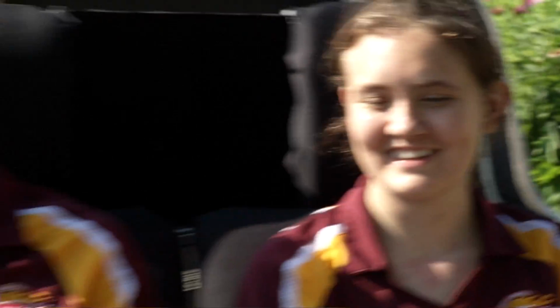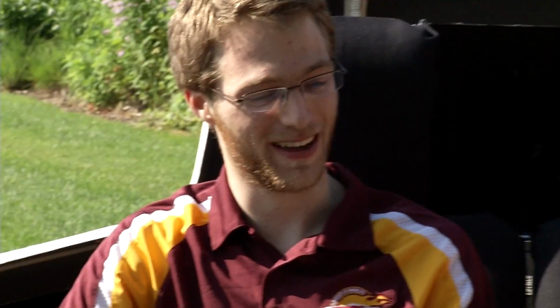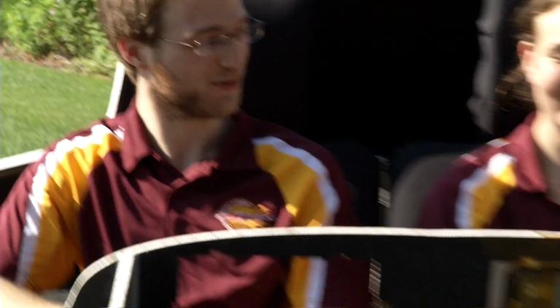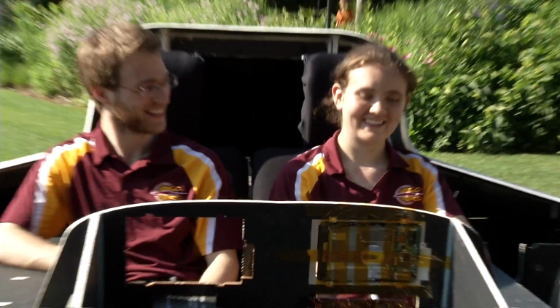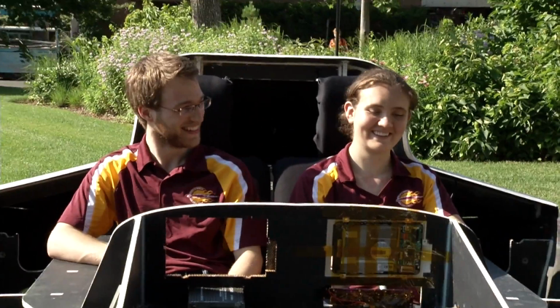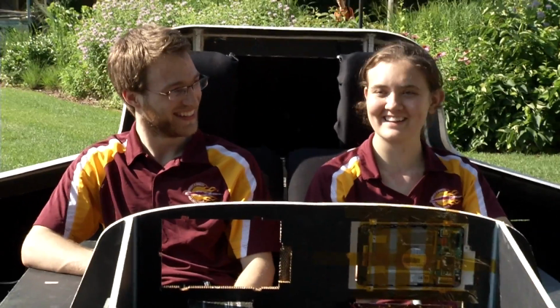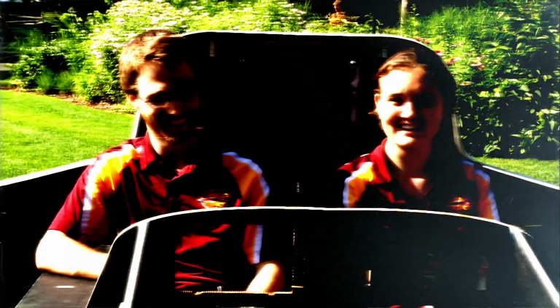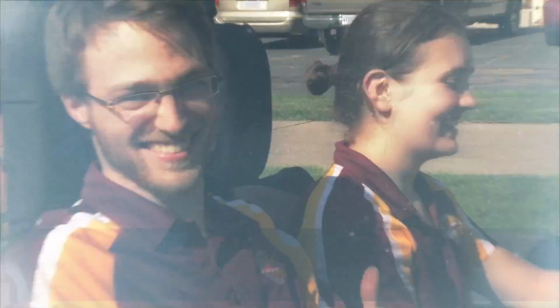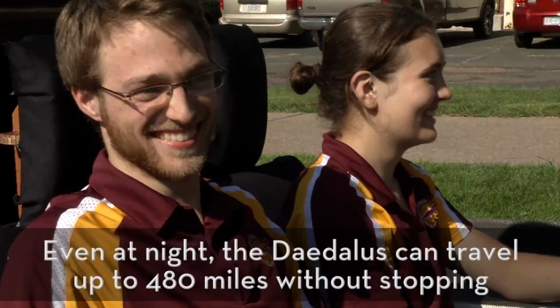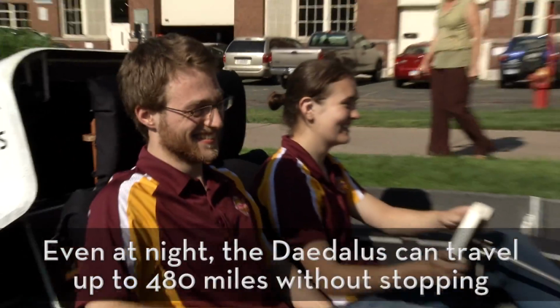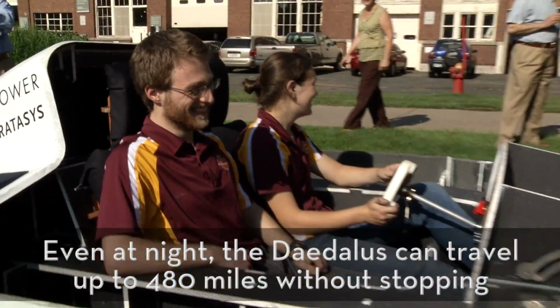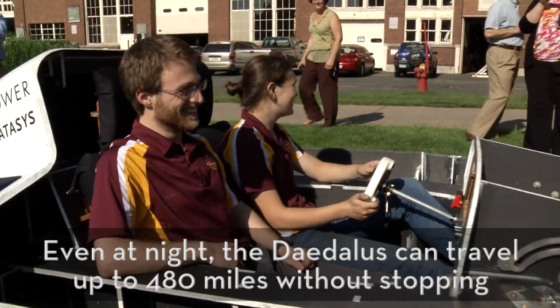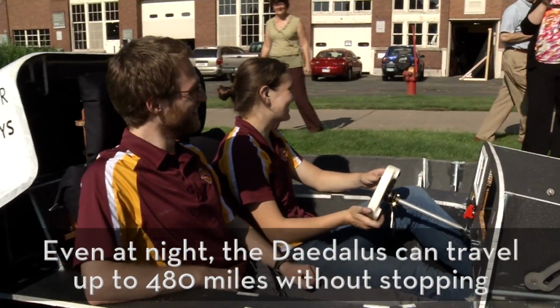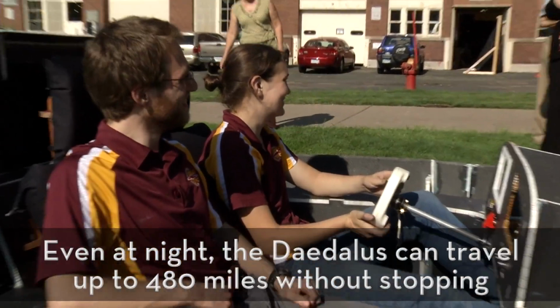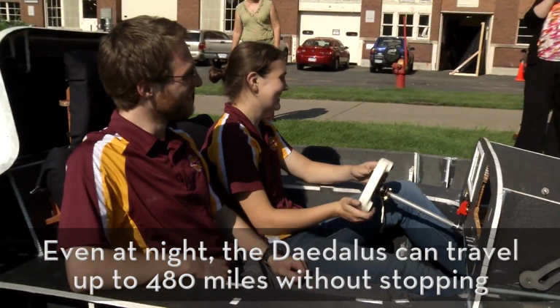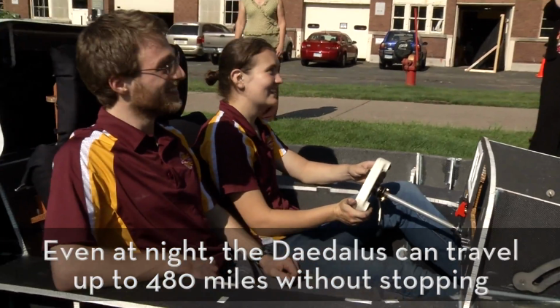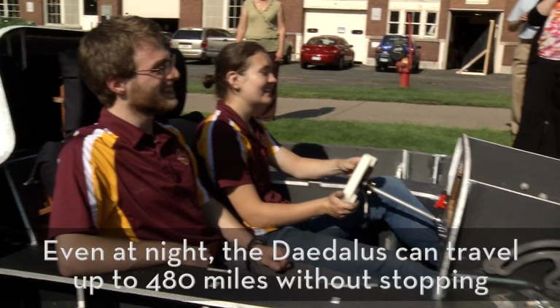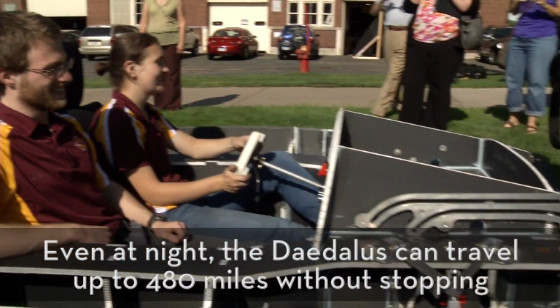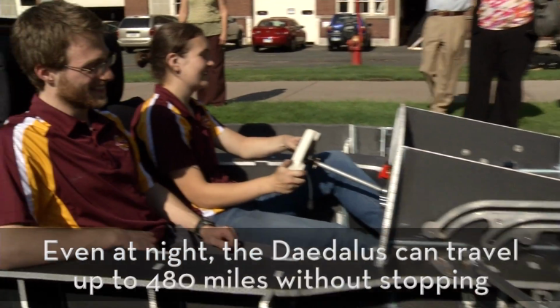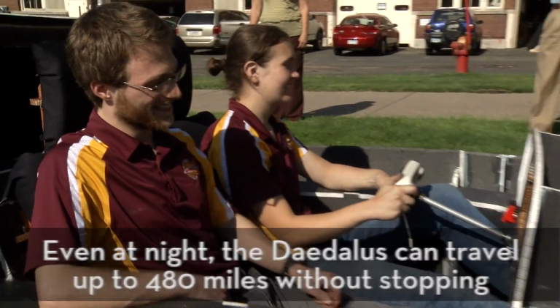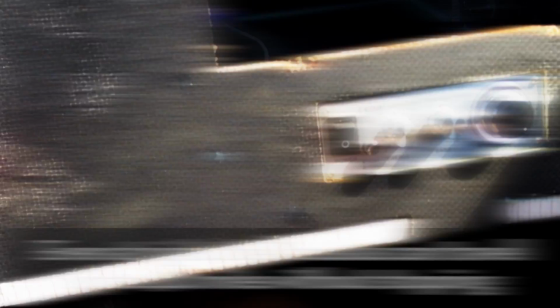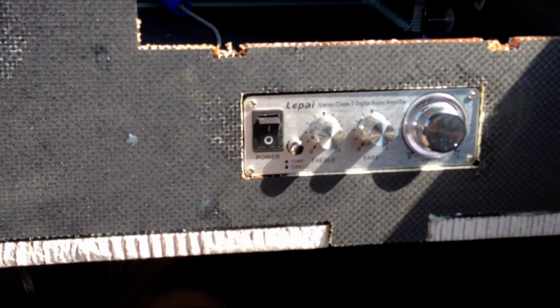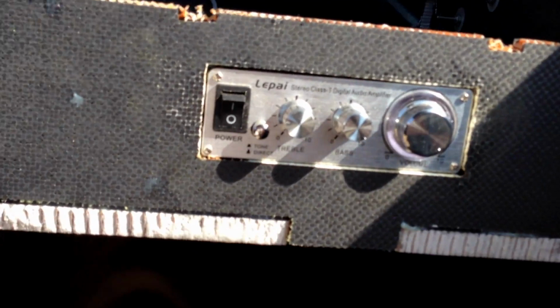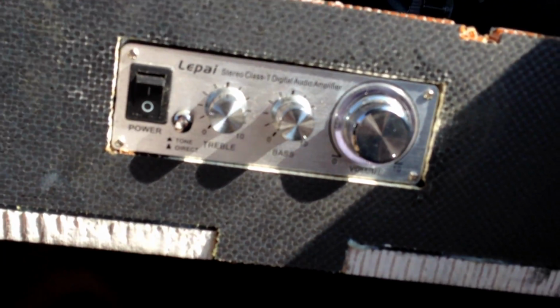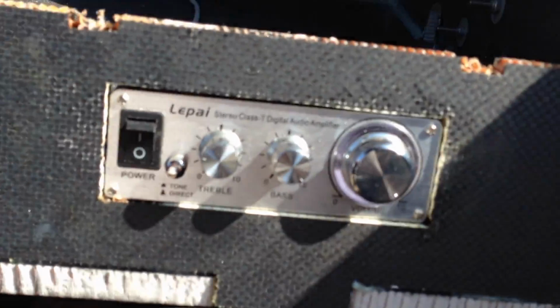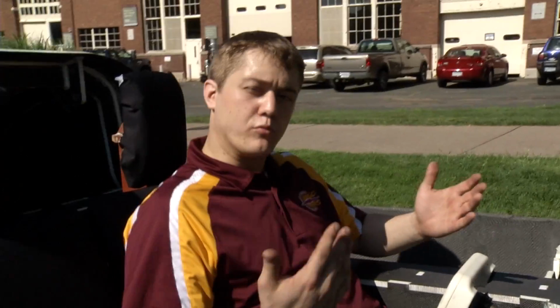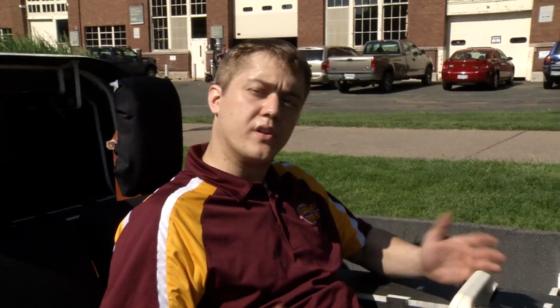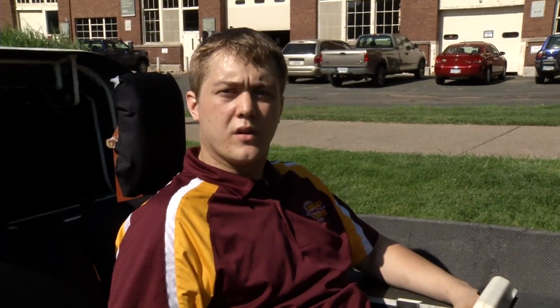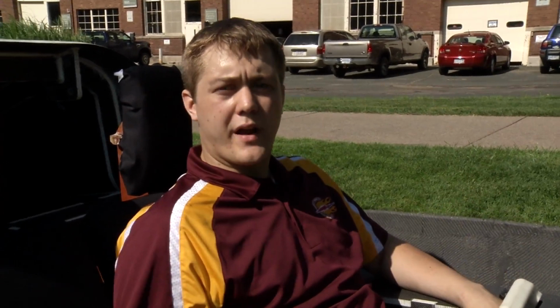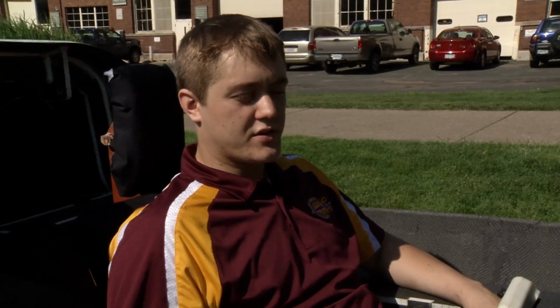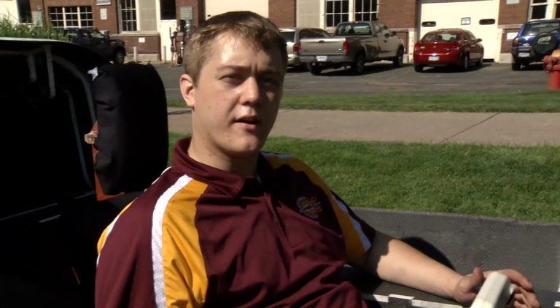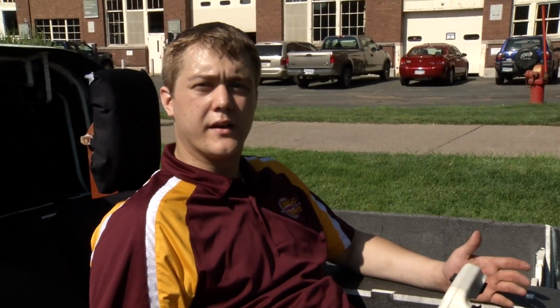Our car is the first two-seater car that we have ever built. We actually give the driver and passenger a little bit of creature comforts. We have actual seats in here, which is something we've never had before. You get a little stereo action going on, you have some room to spread out, you can actually sit comfortably in here.